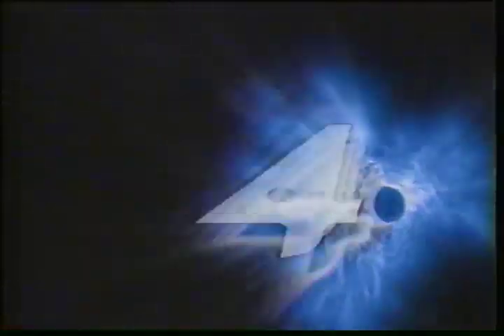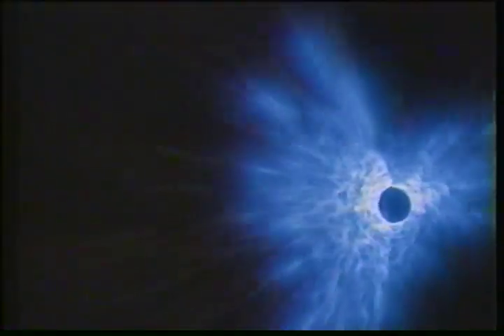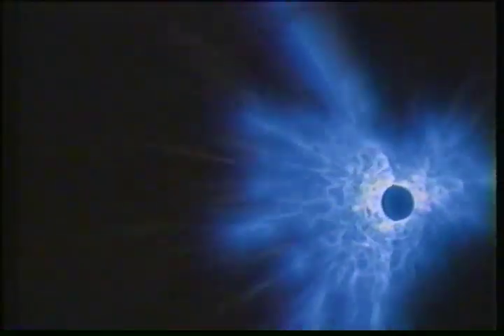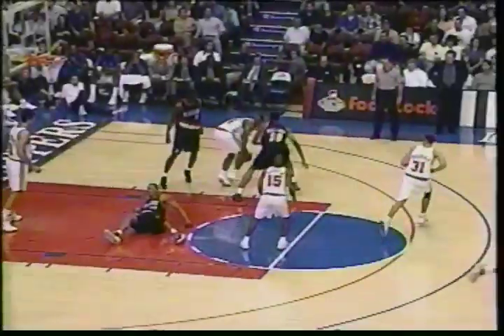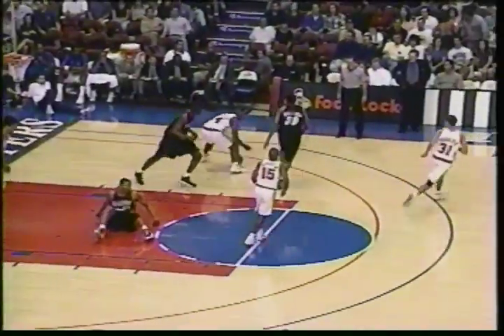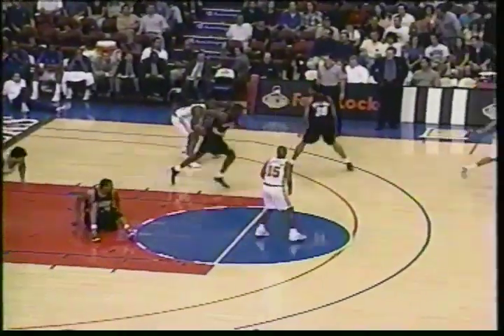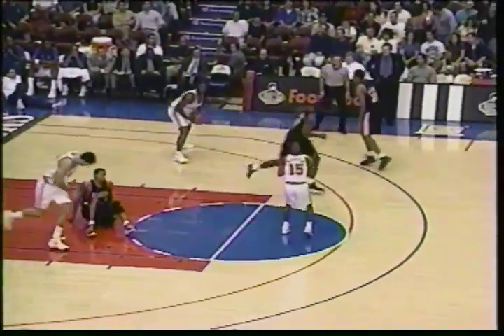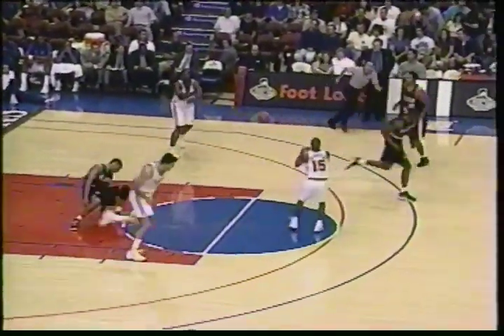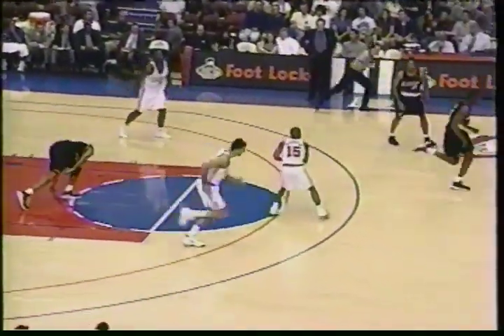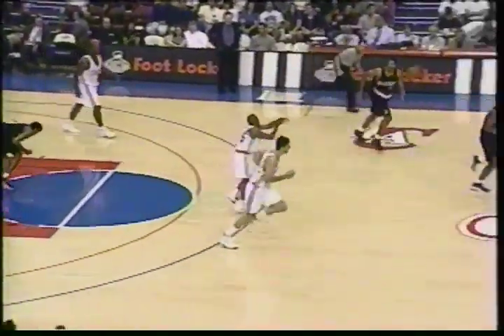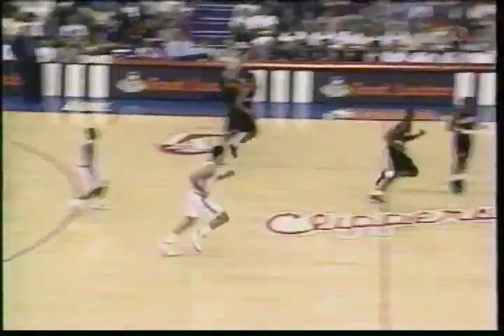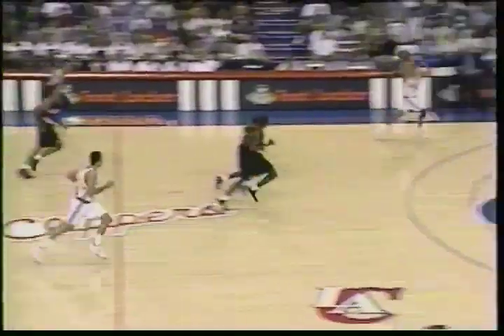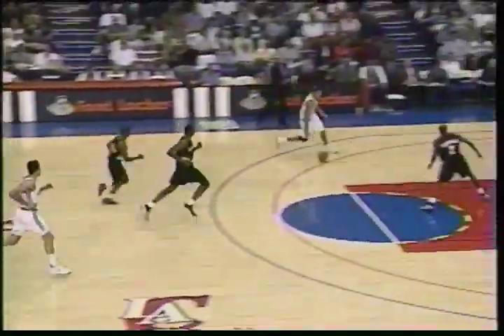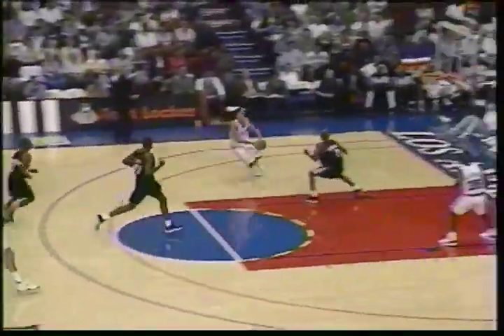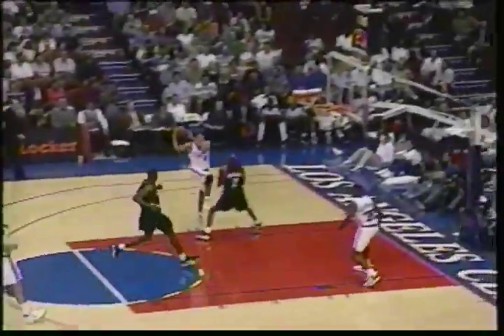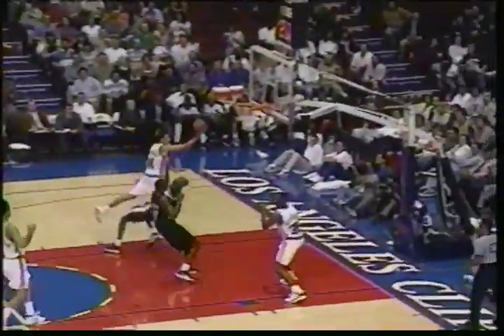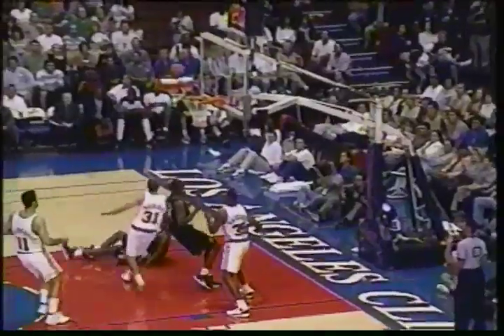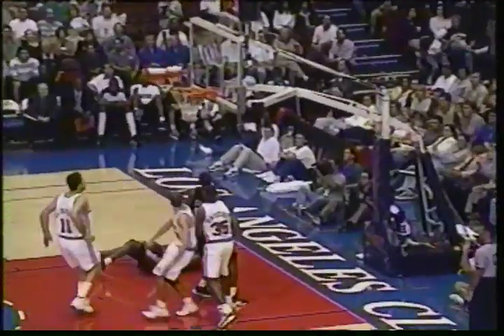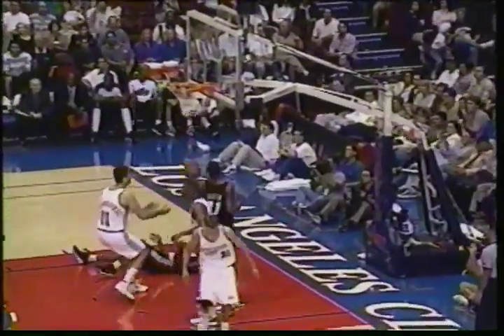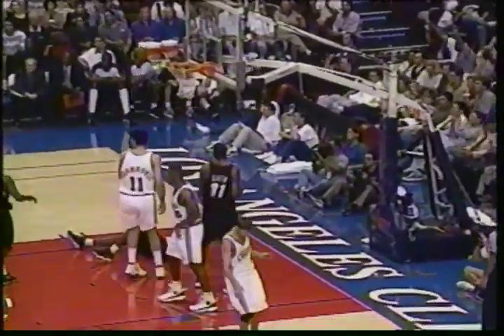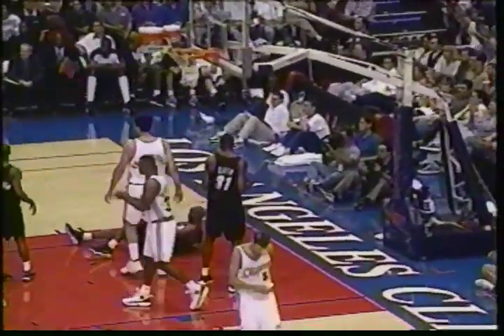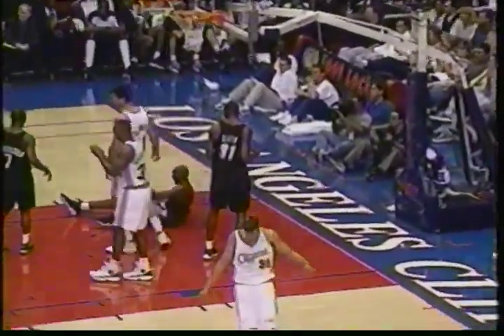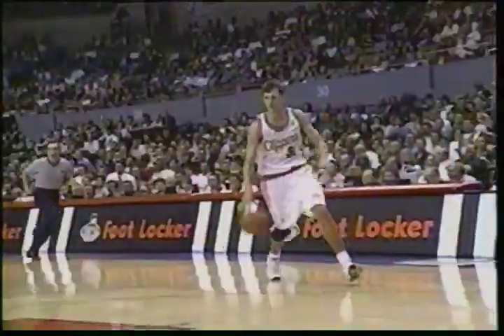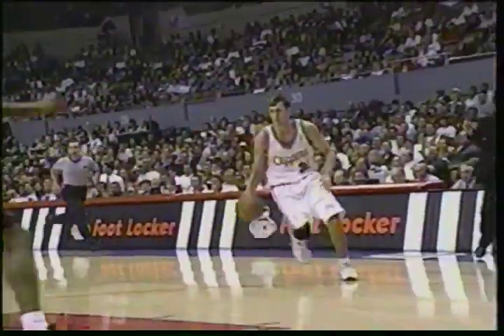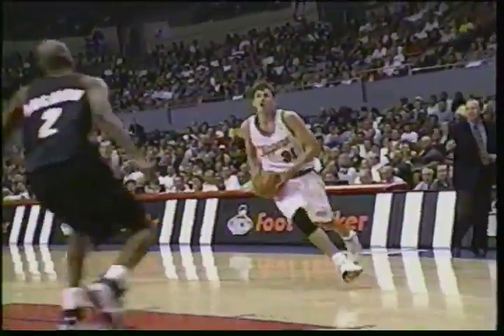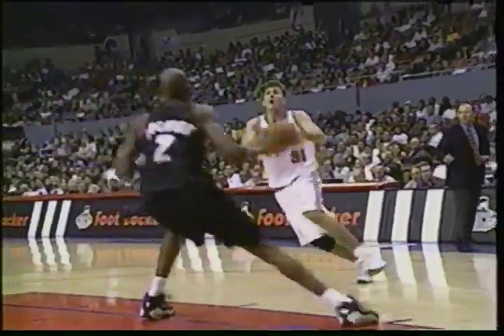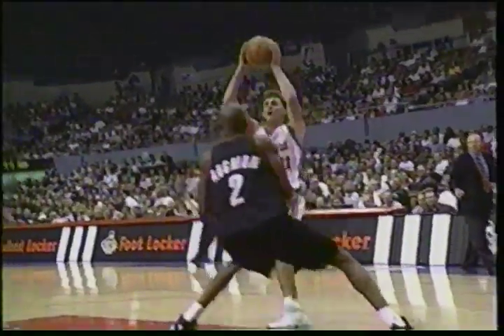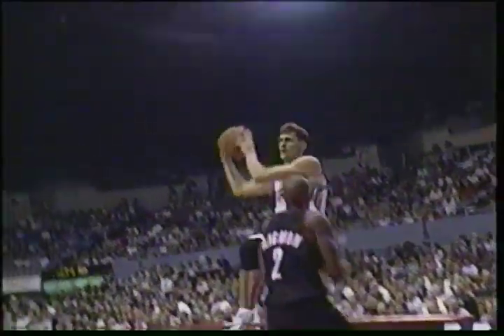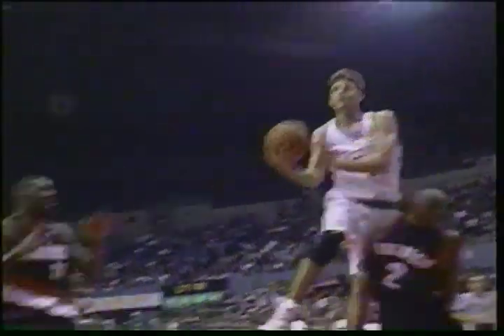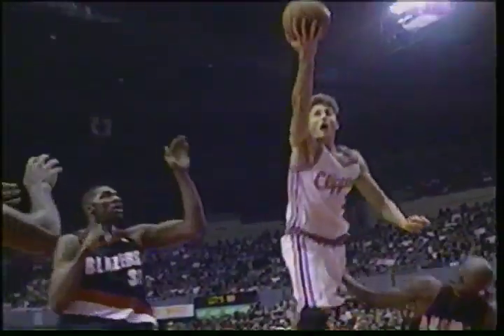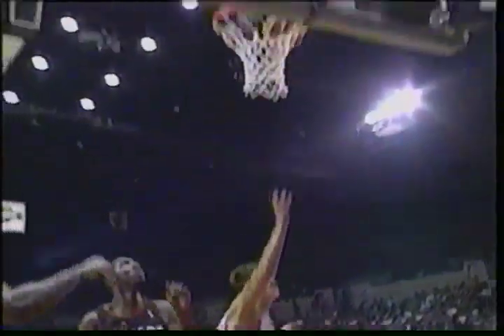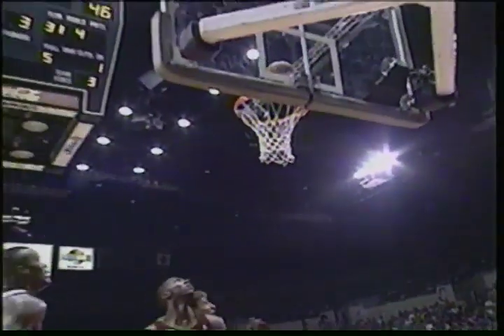At number 4, once again it's the Clippers' Brent Barry. He scores and he's fouled. Another dazzling play by Brent Barry.